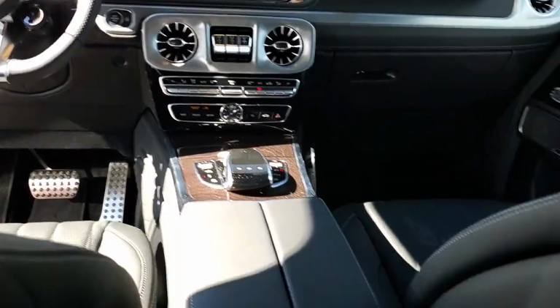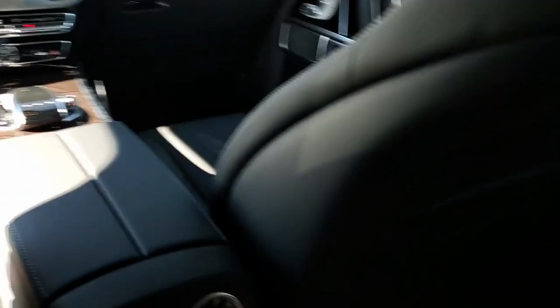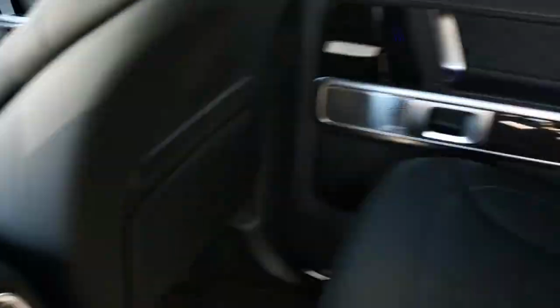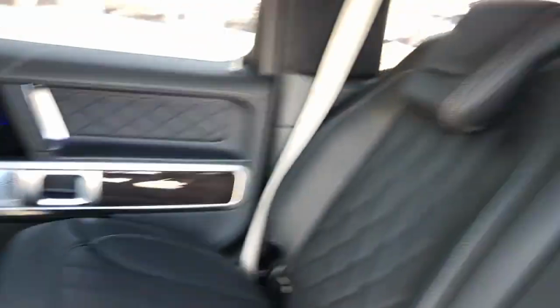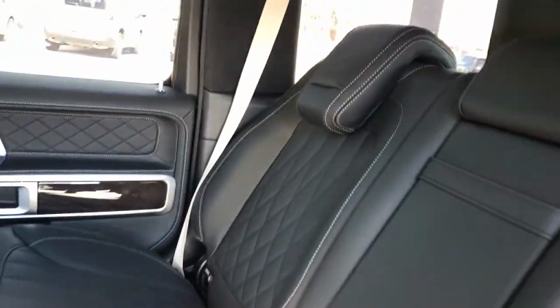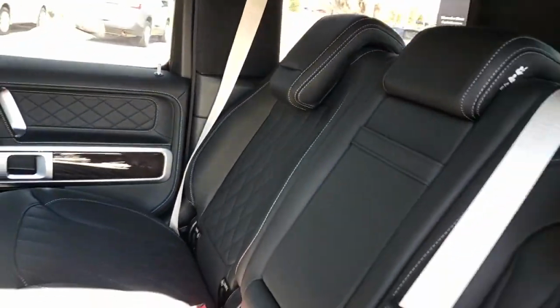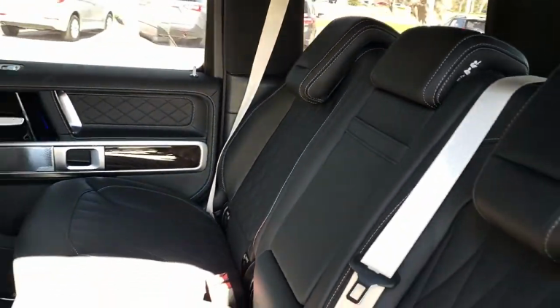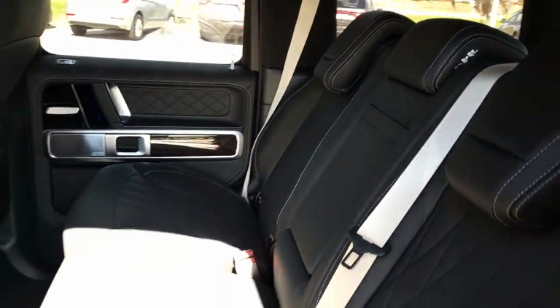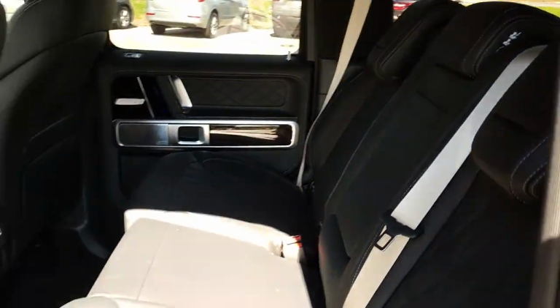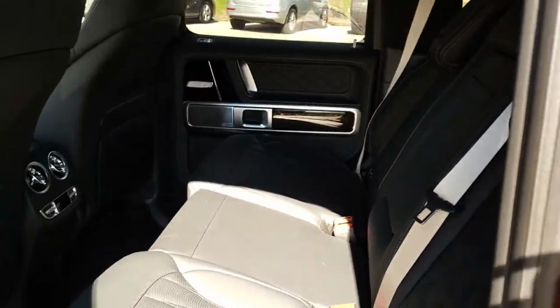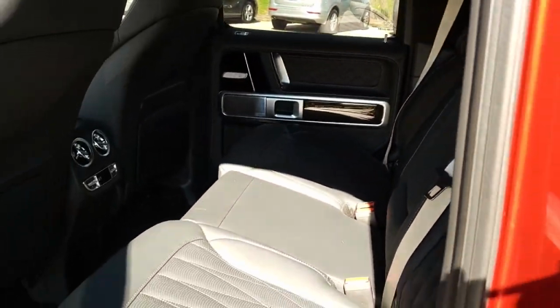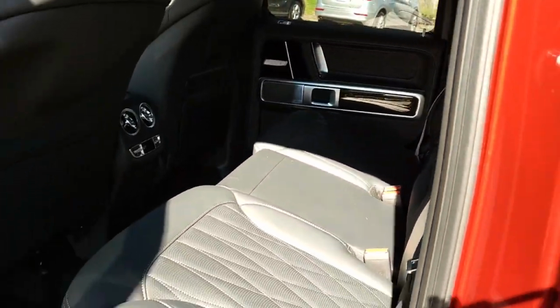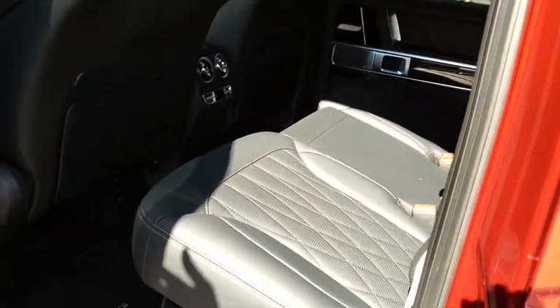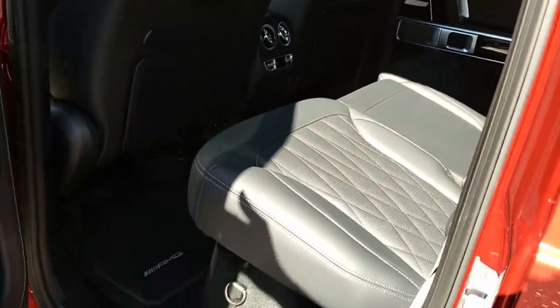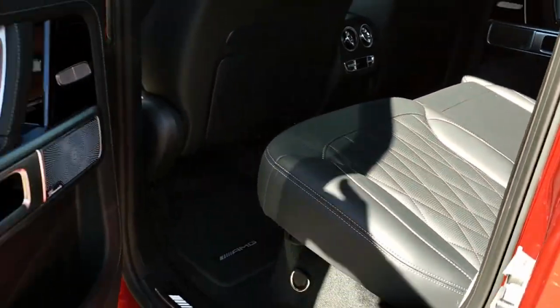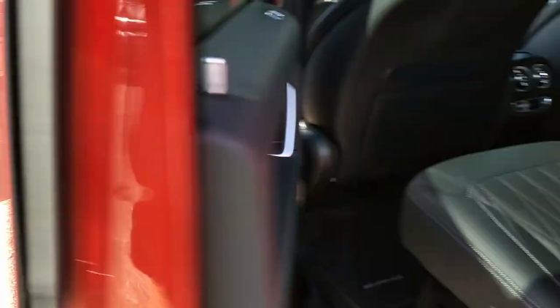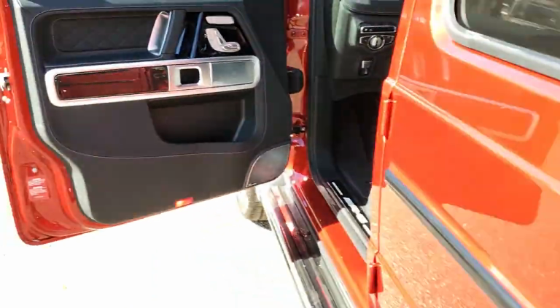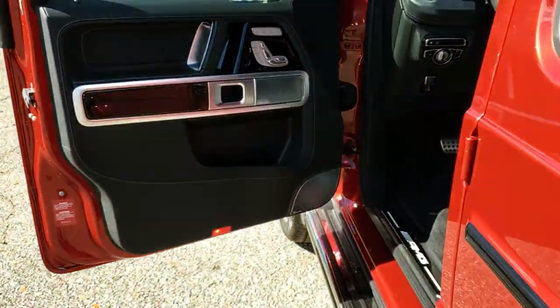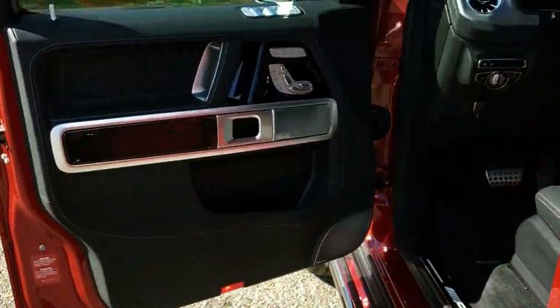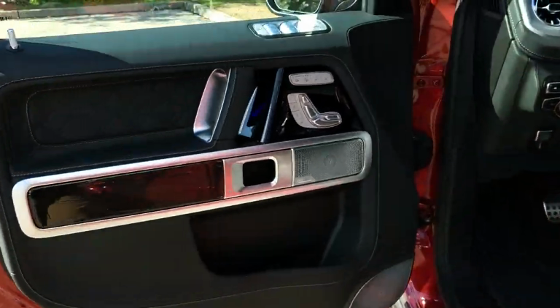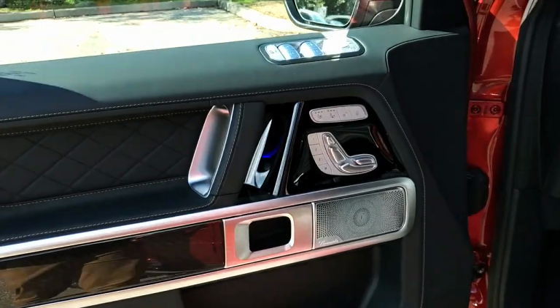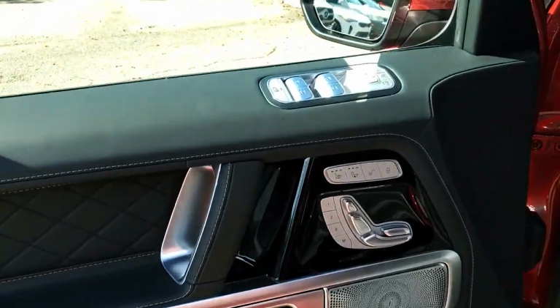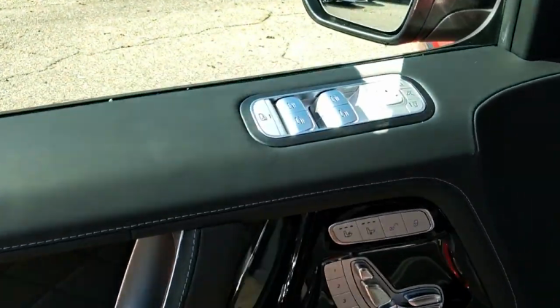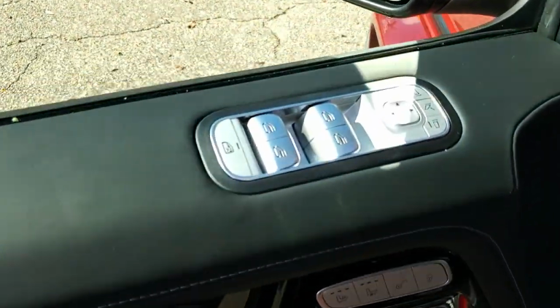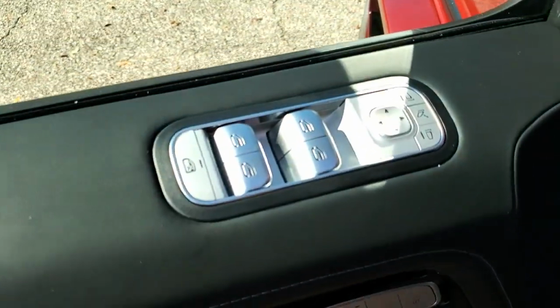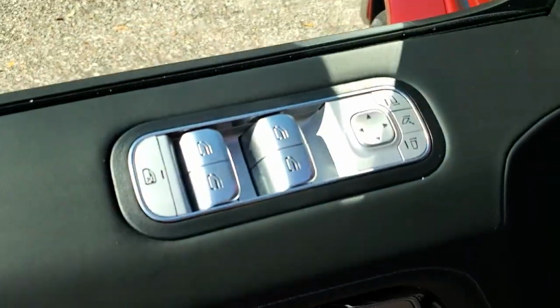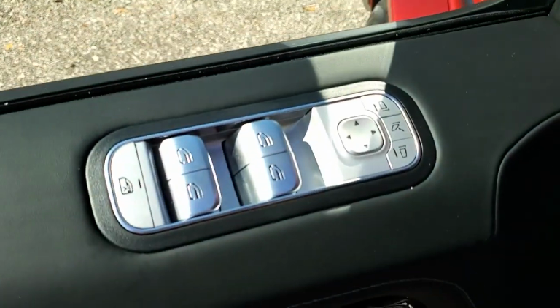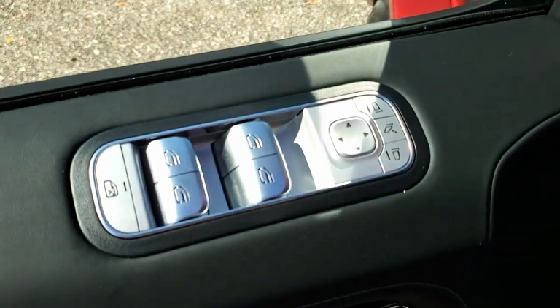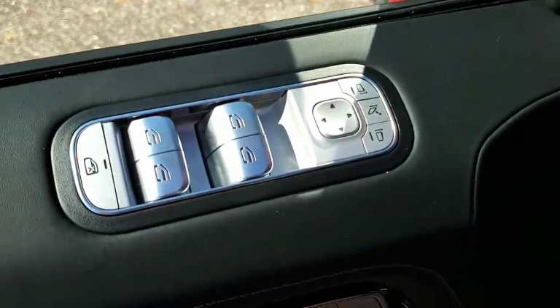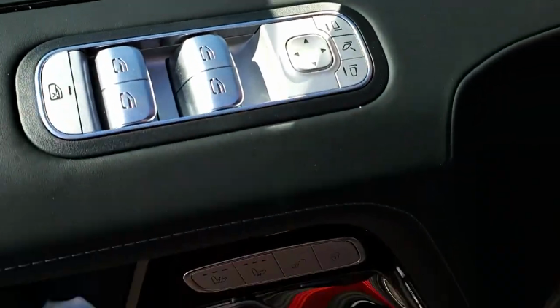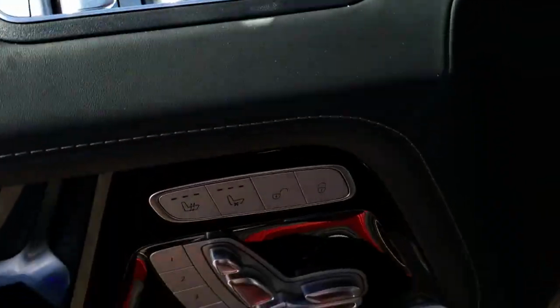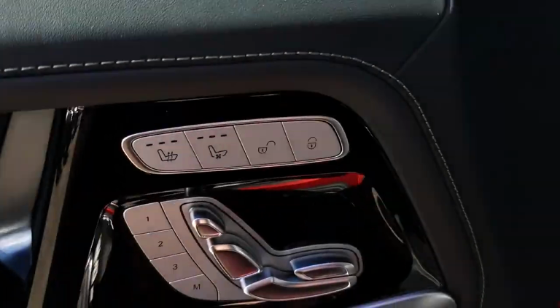Feel energized by a new sense of adventure in this rugged G-Class SUV. Treat yourself to a test drive today — our staff will toss you the keys and give you an outstanding customer experience.